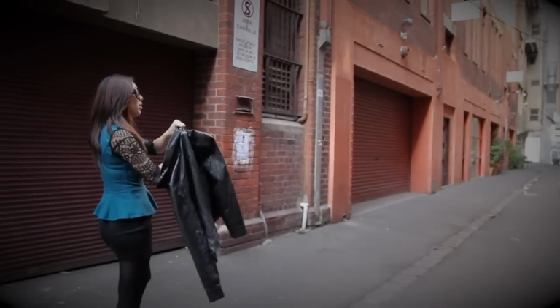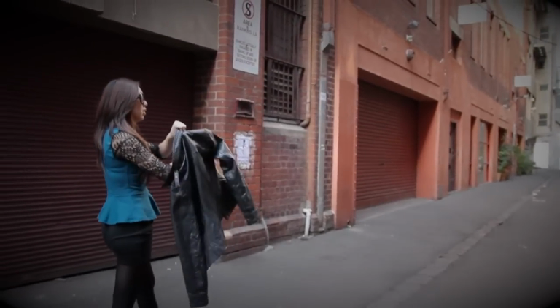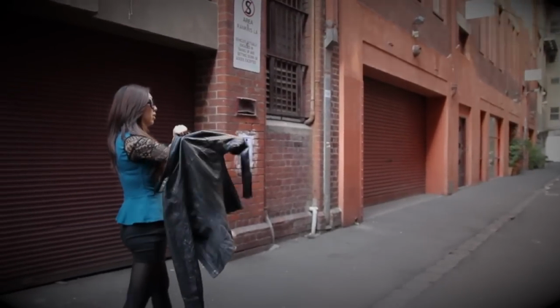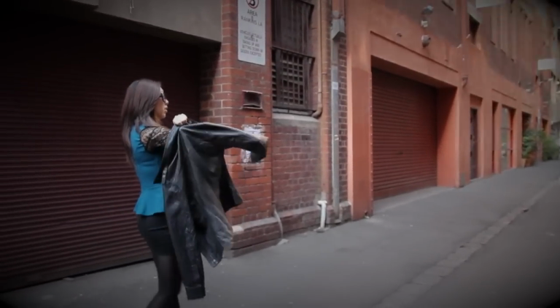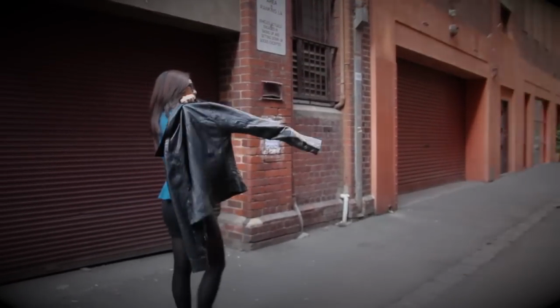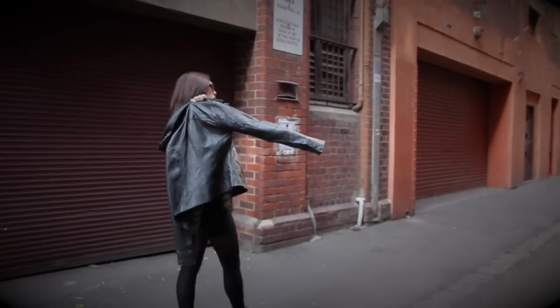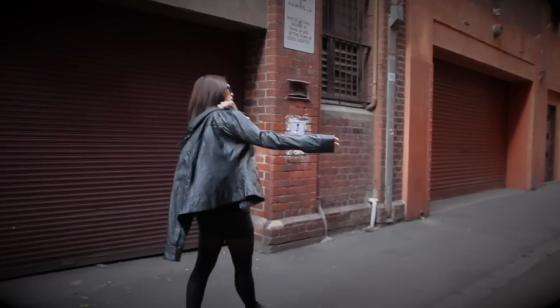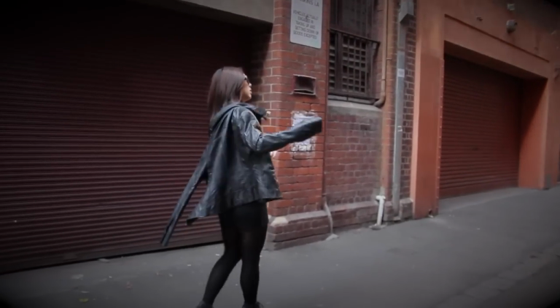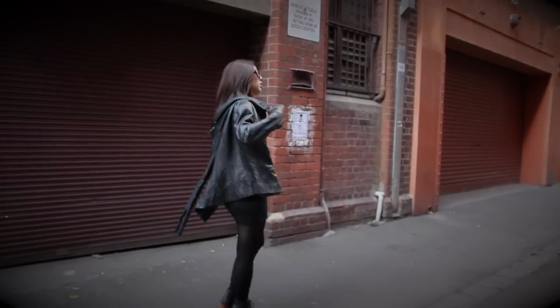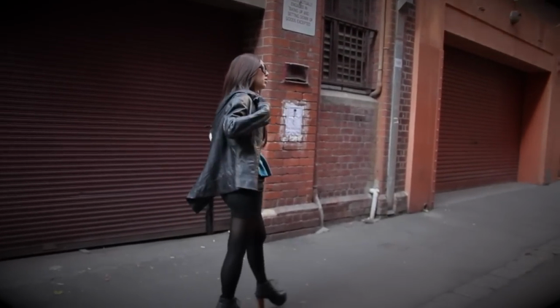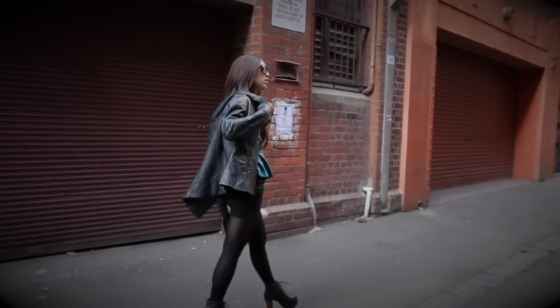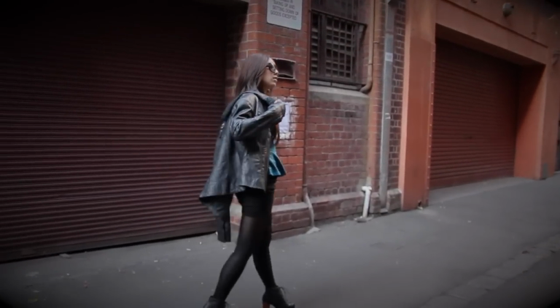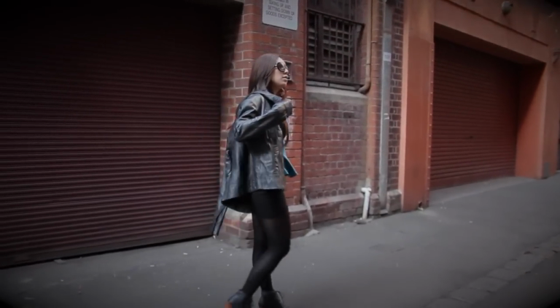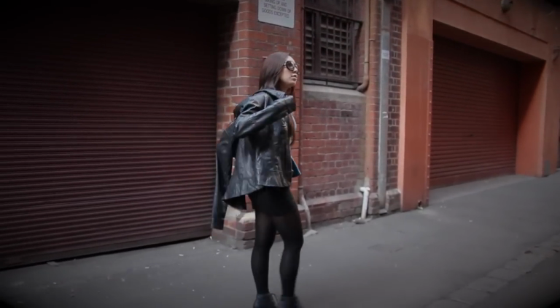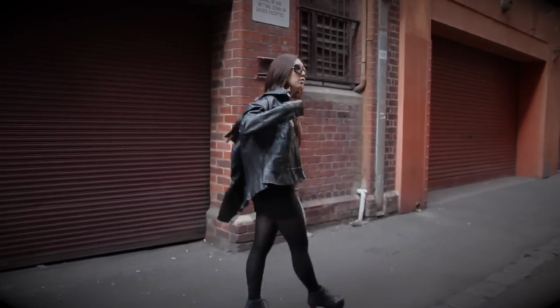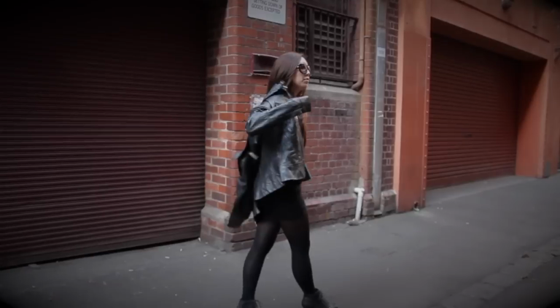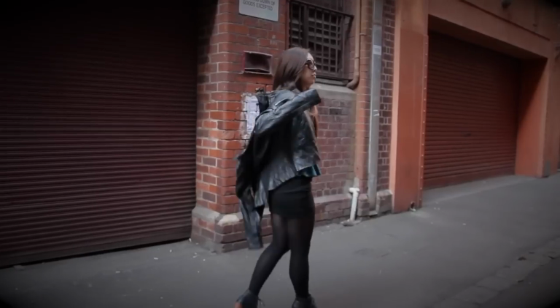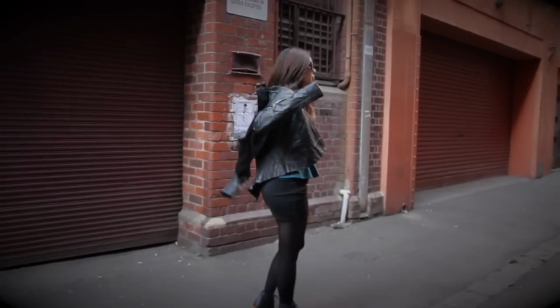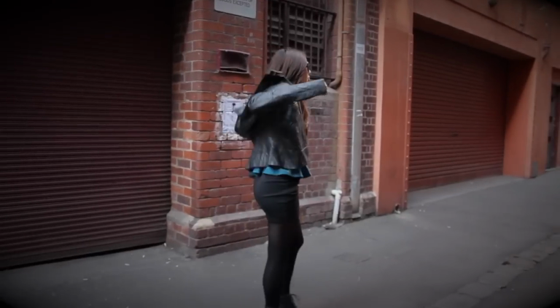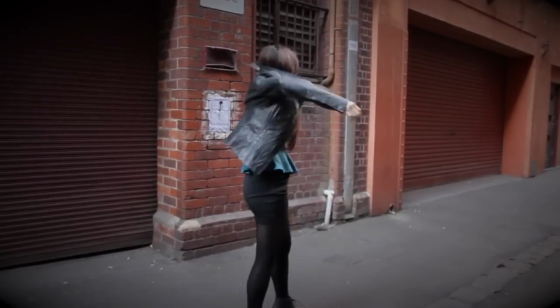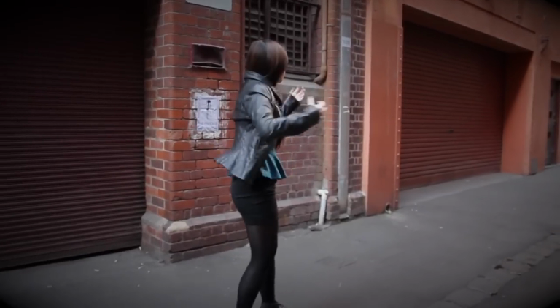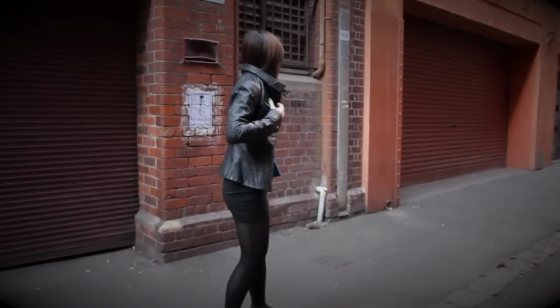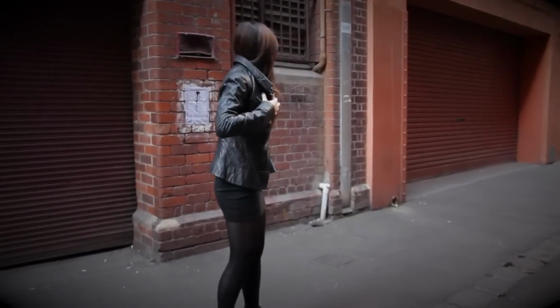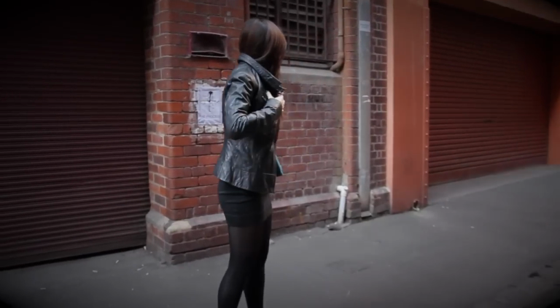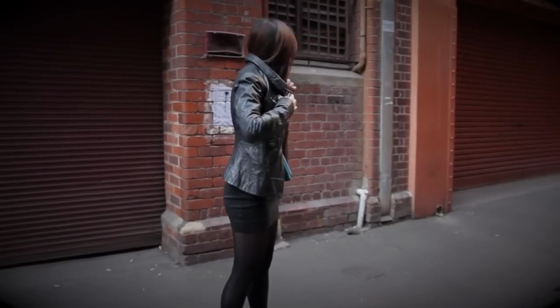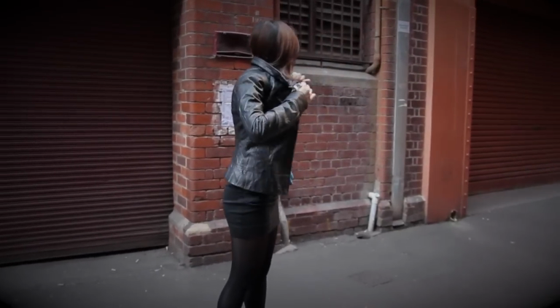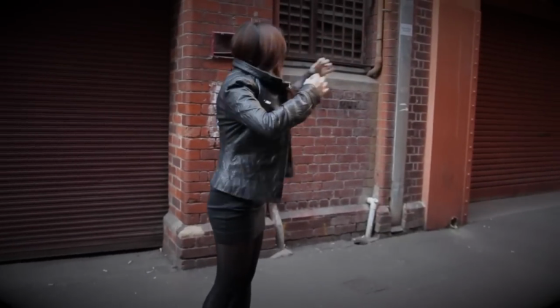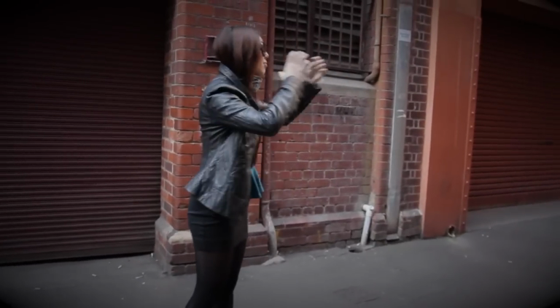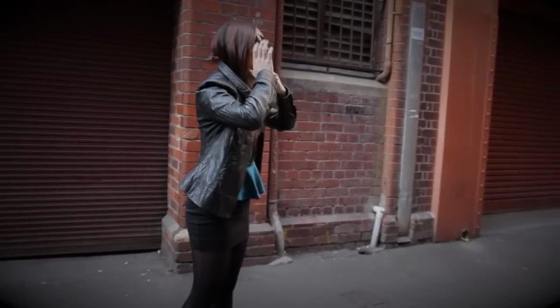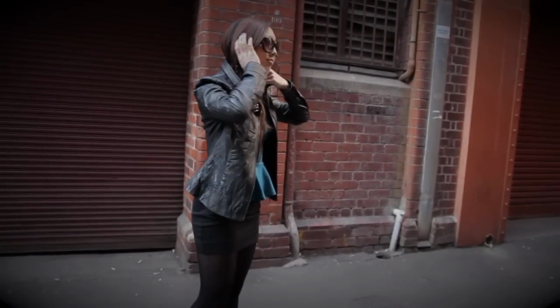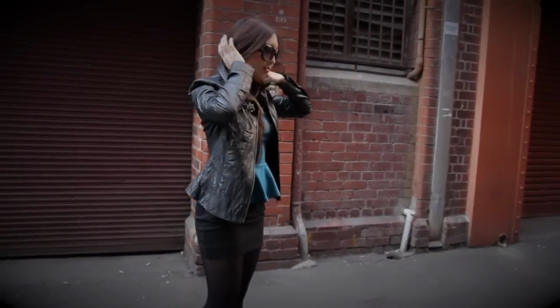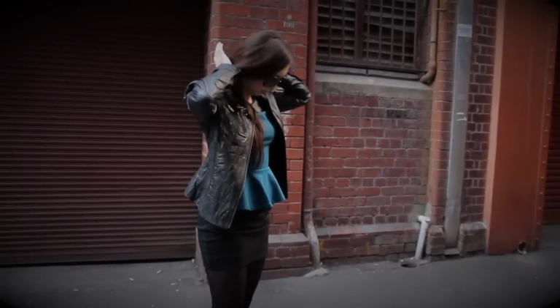So don't be afraid to try out this trend. It's the easiest to pull off and you'll instantly feel feminine and chic. Have fun with it.